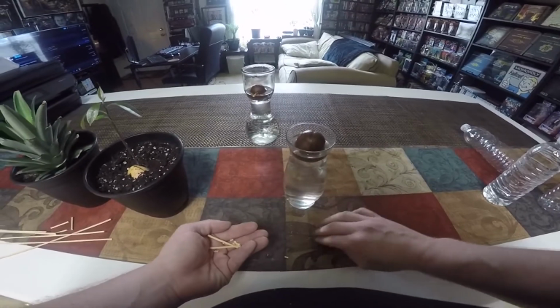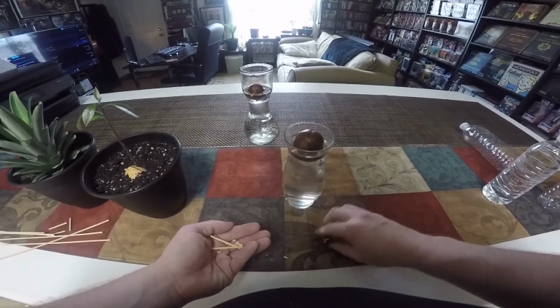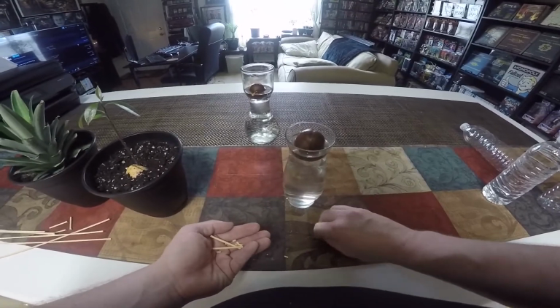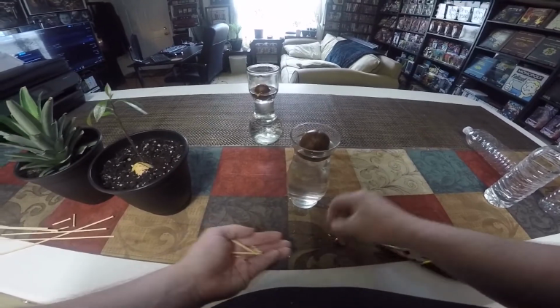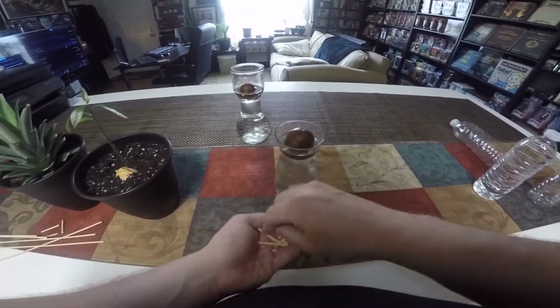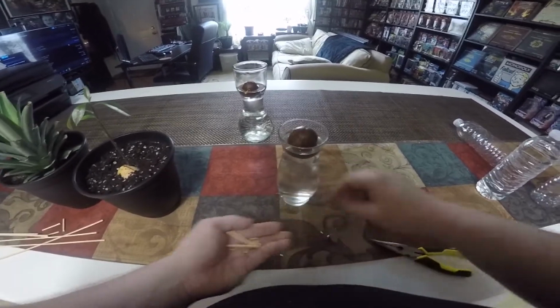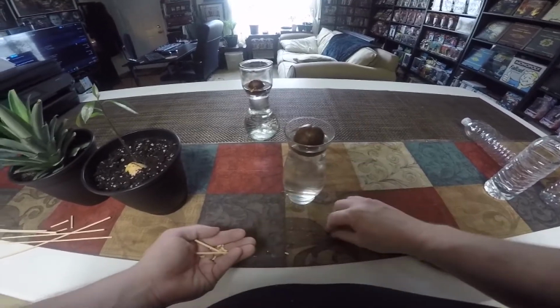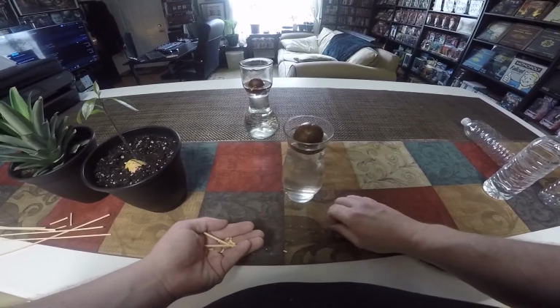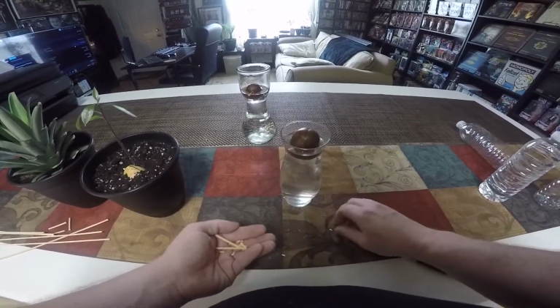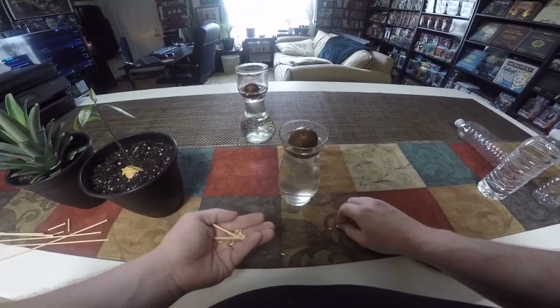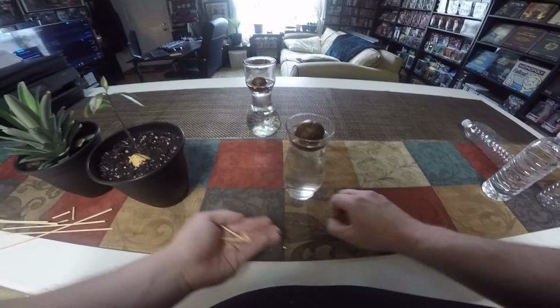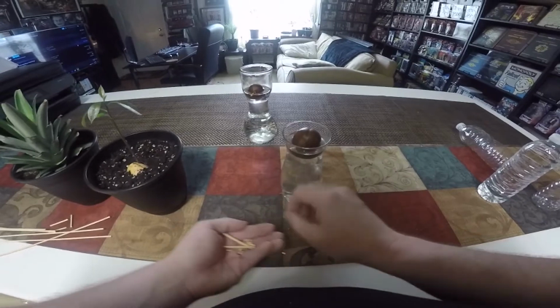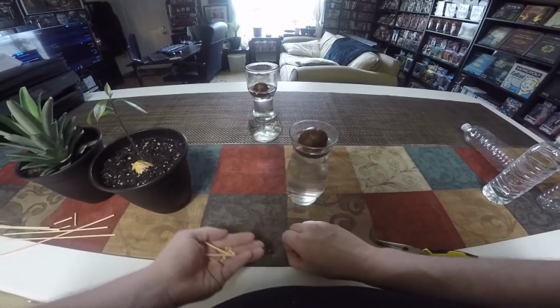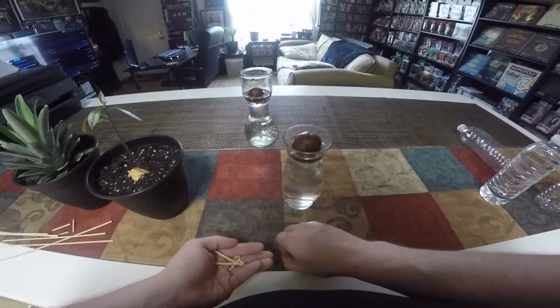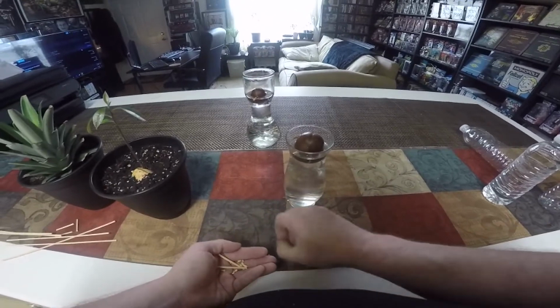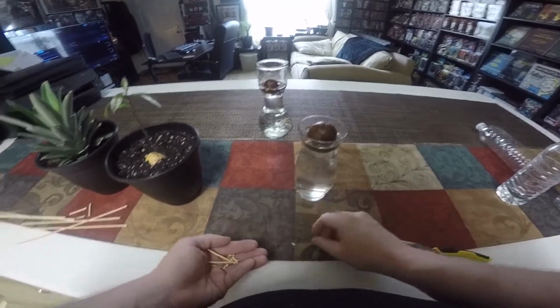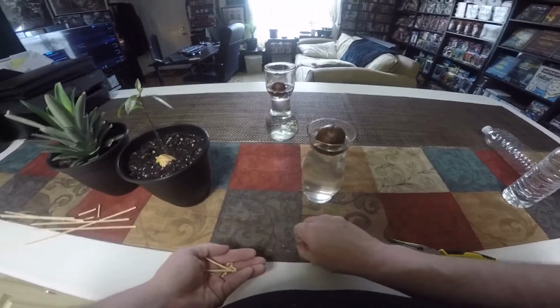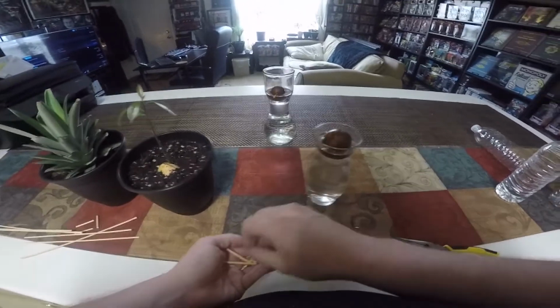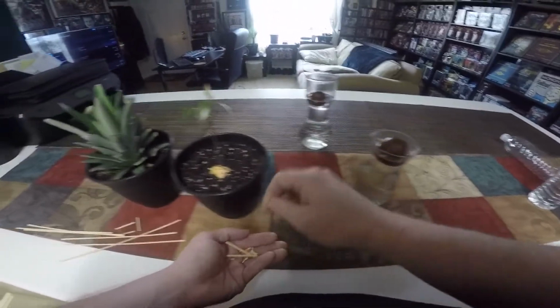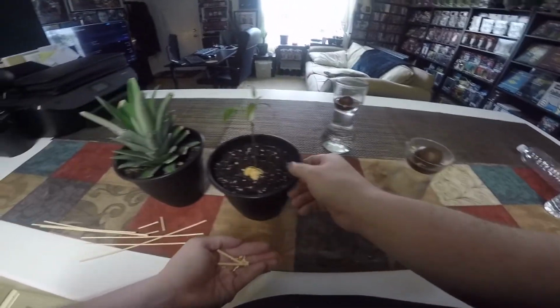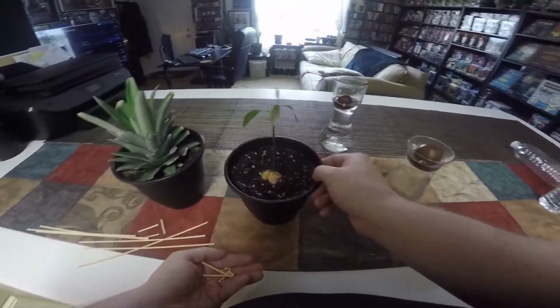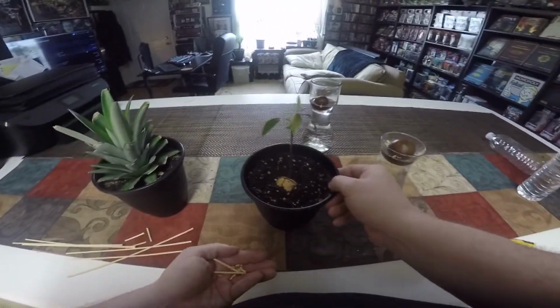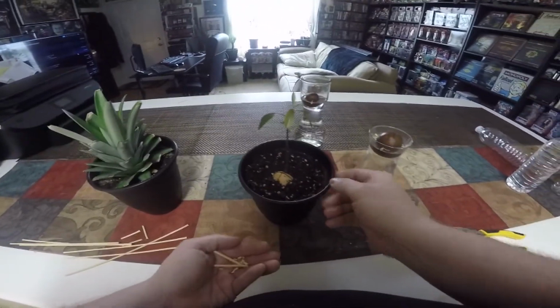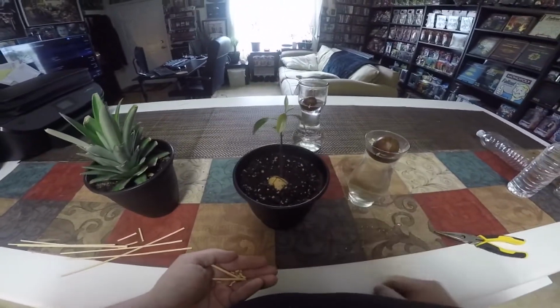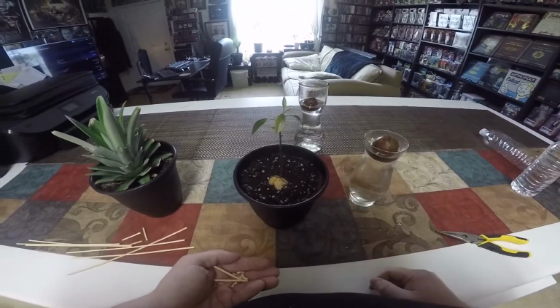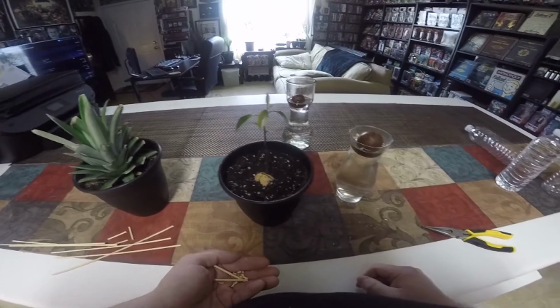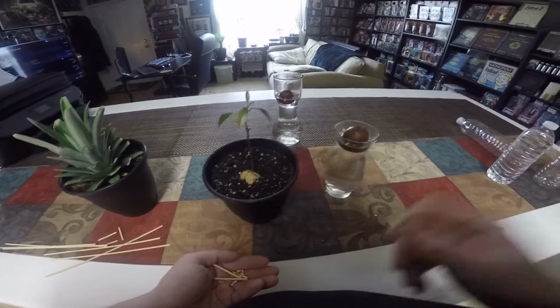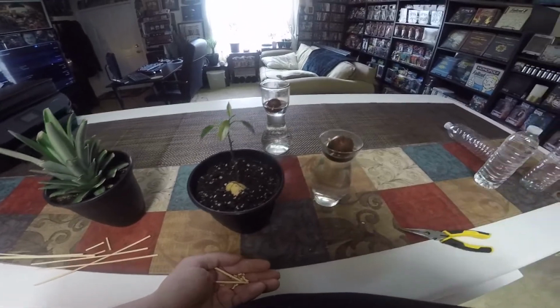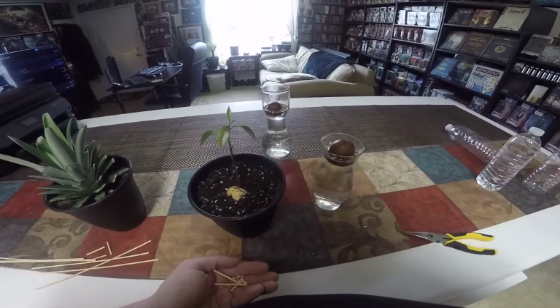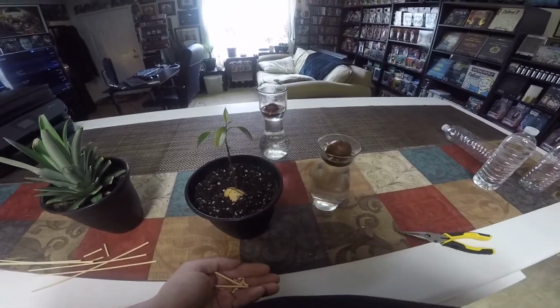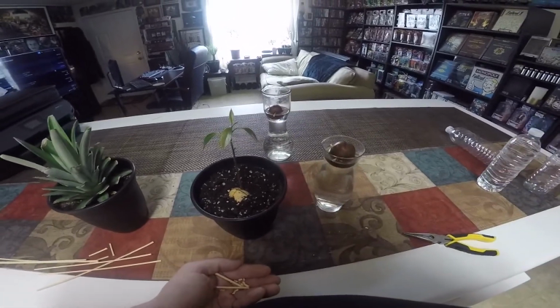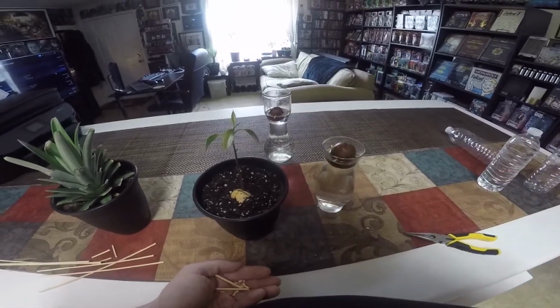Keep them watered, change your water out, and we'll see how these do. Hopefully we'll have two more little trees soon. Thank you for joining me.